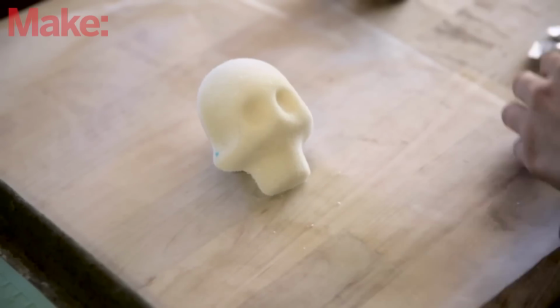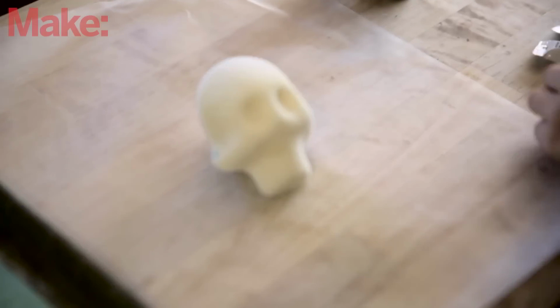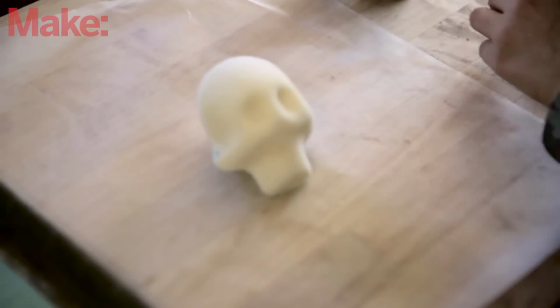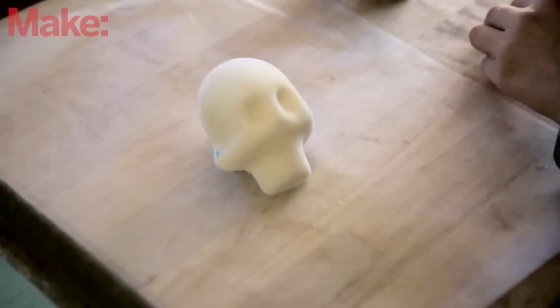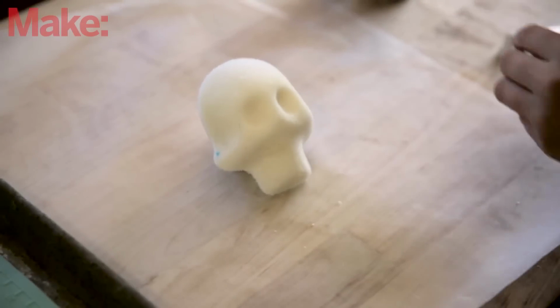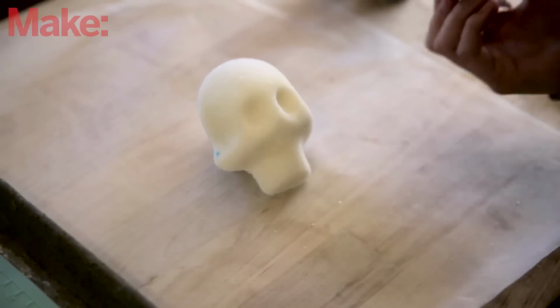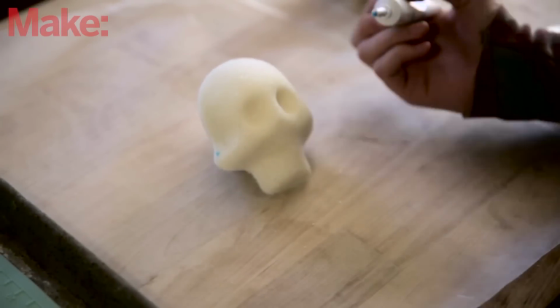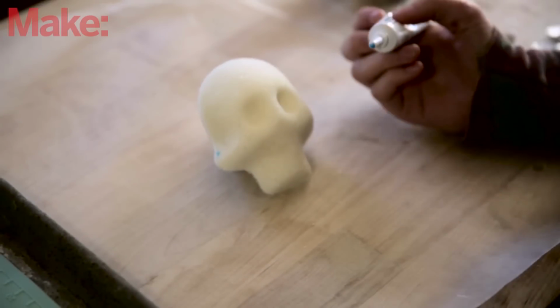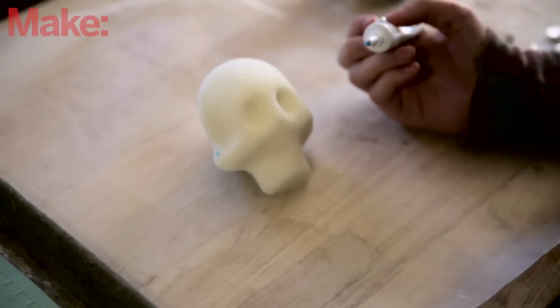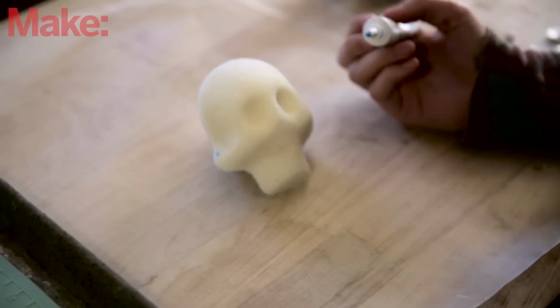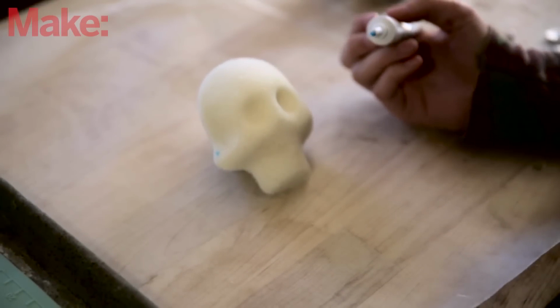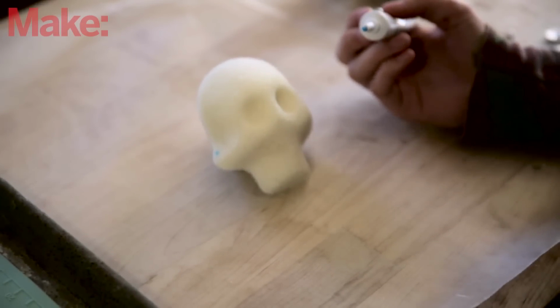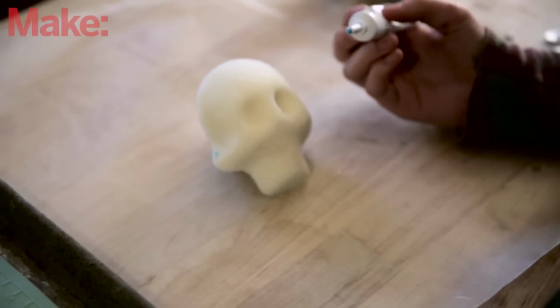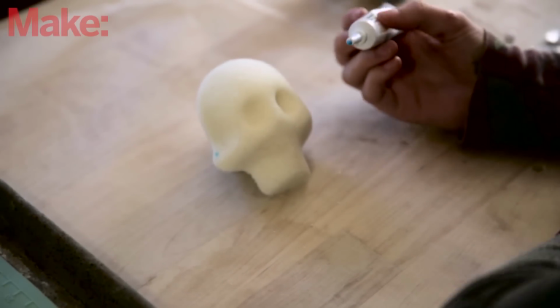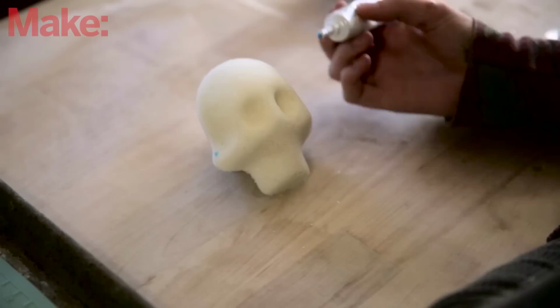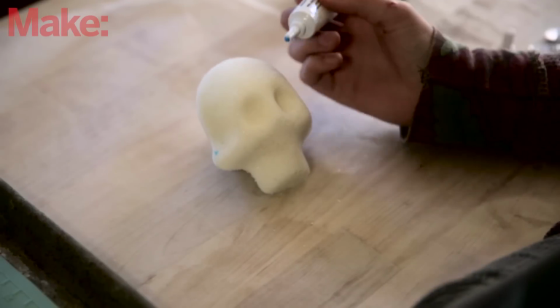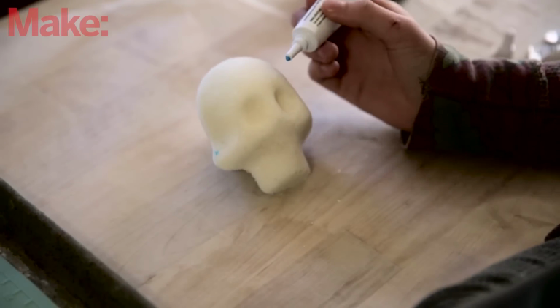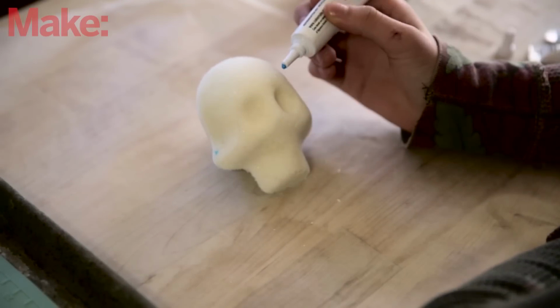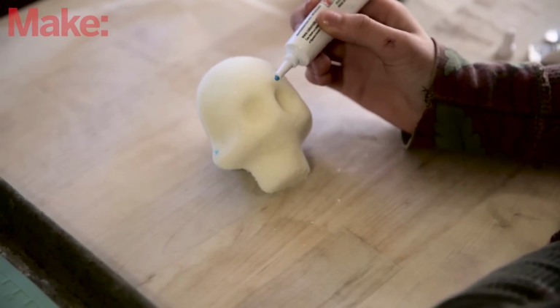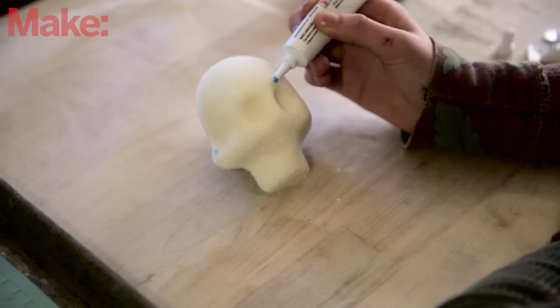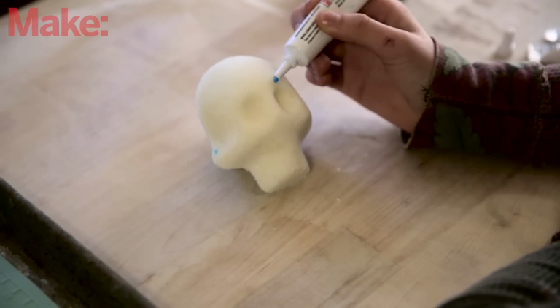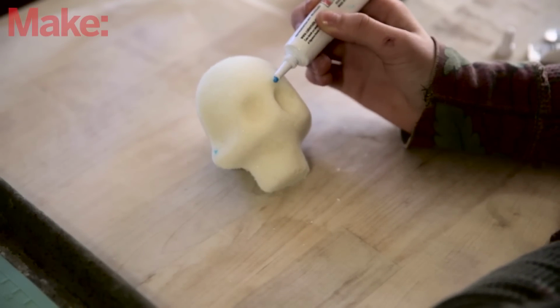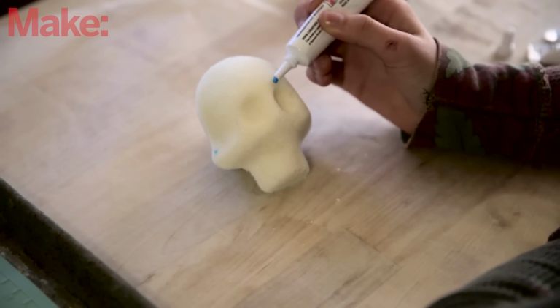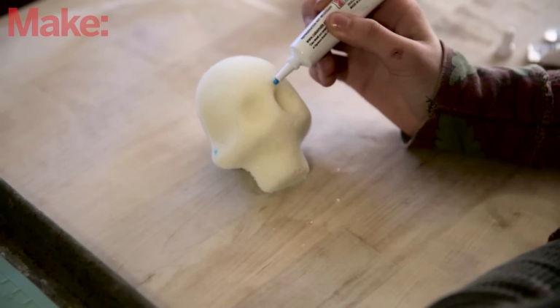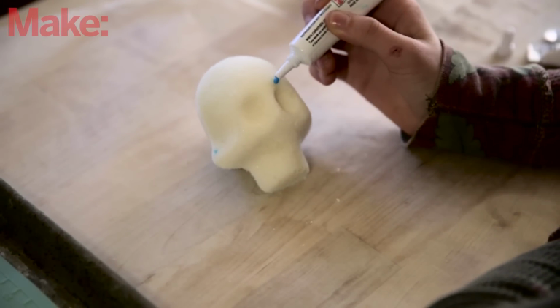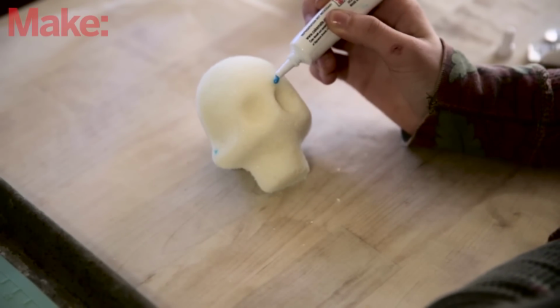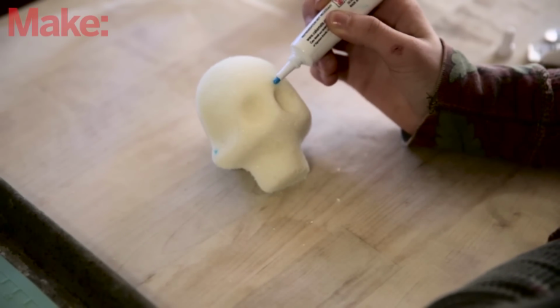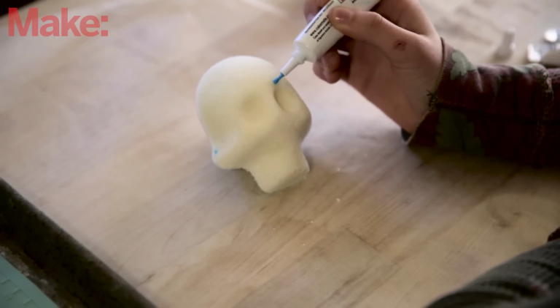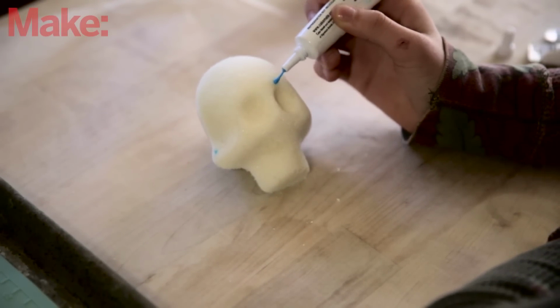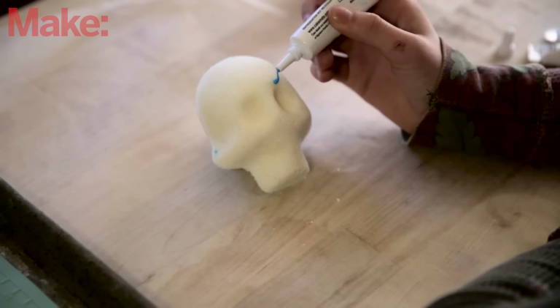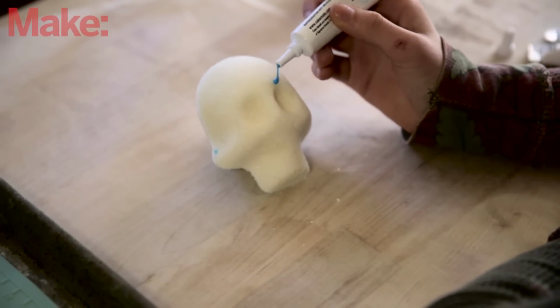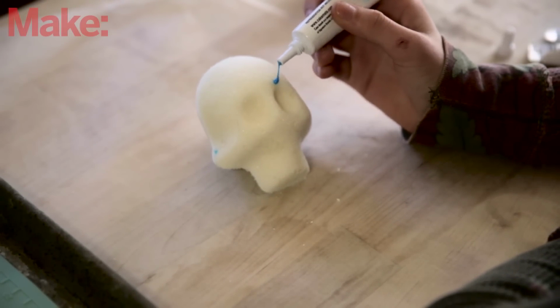As for decorating, you can basically do any kinds of designs that you want. I'm going to put some dots around the eye.